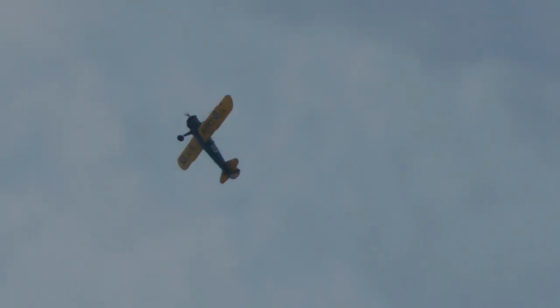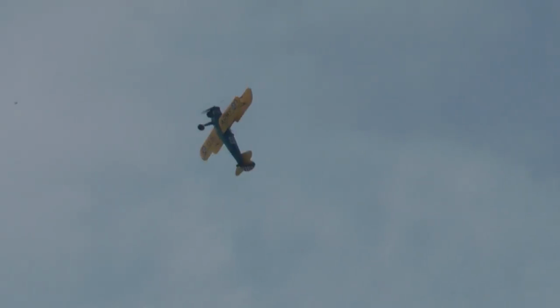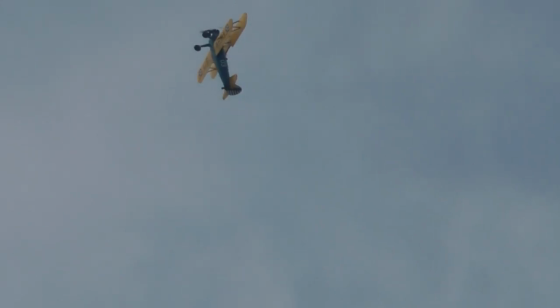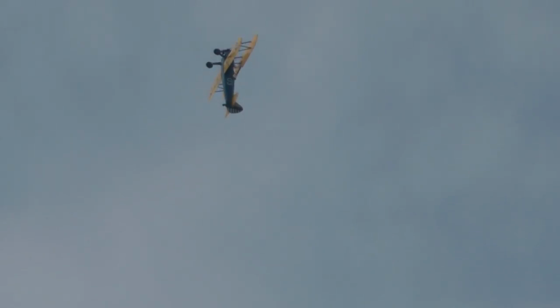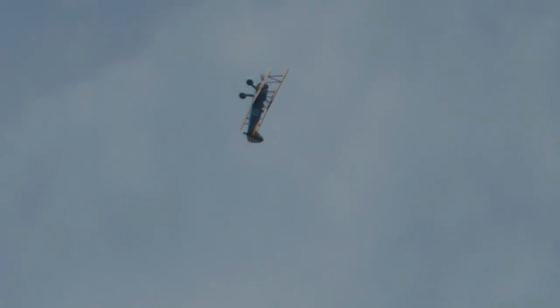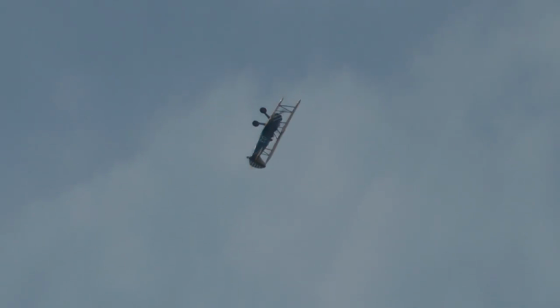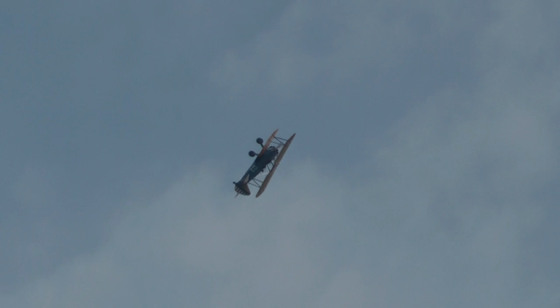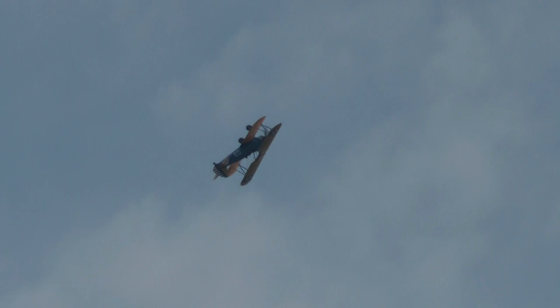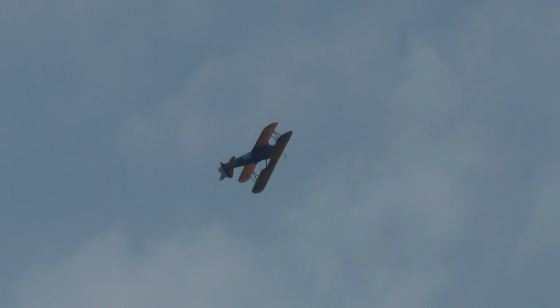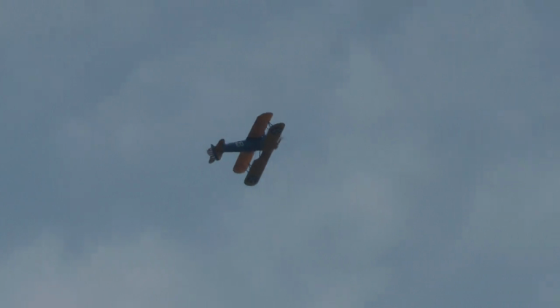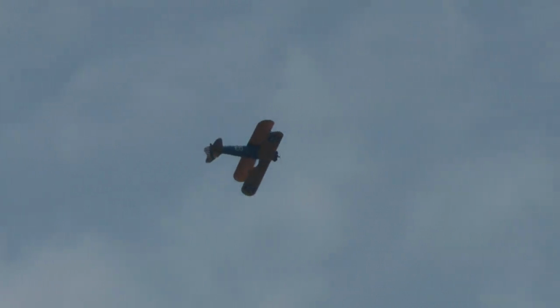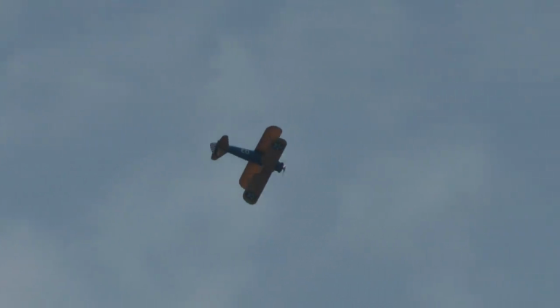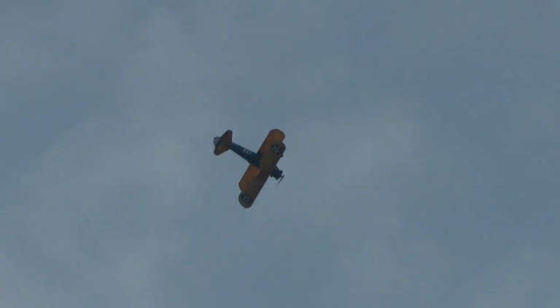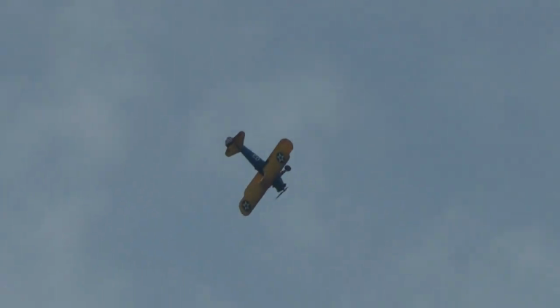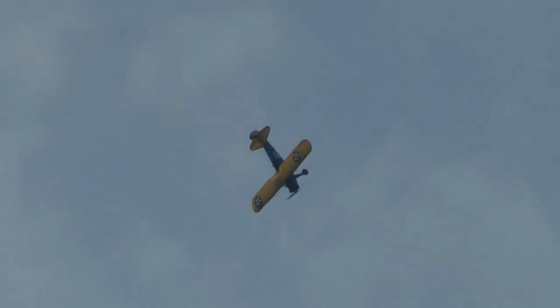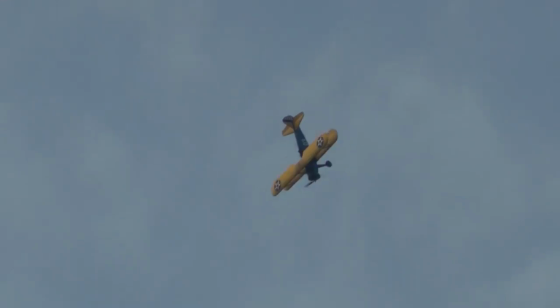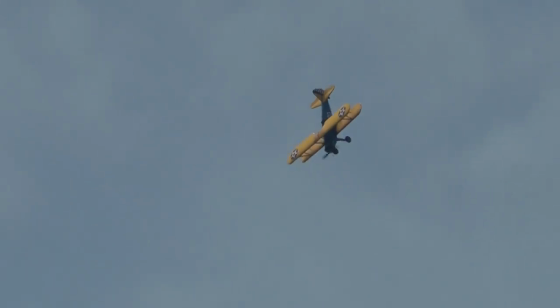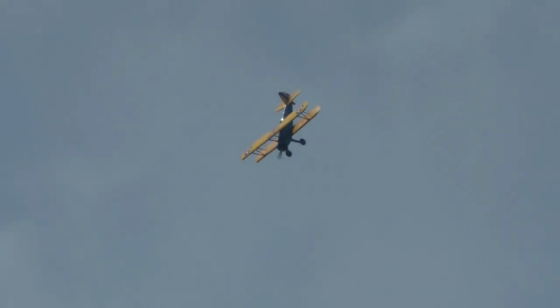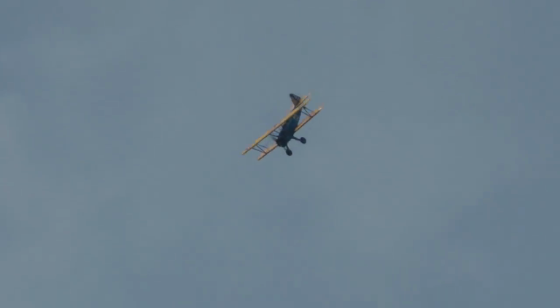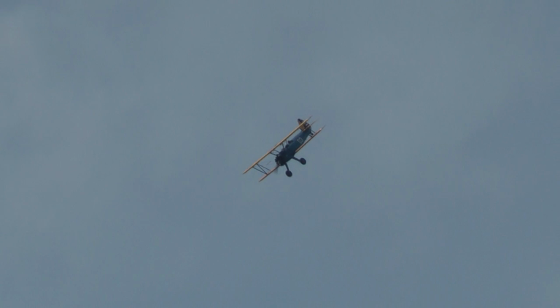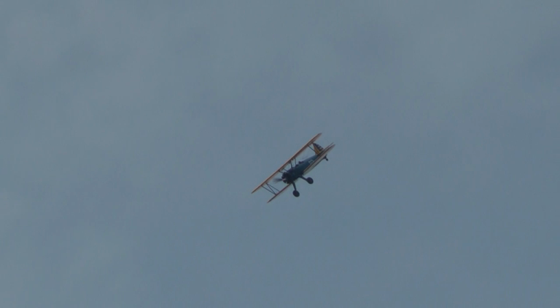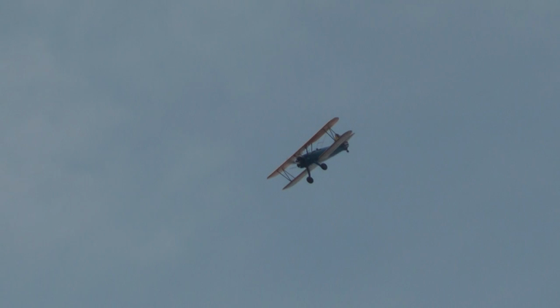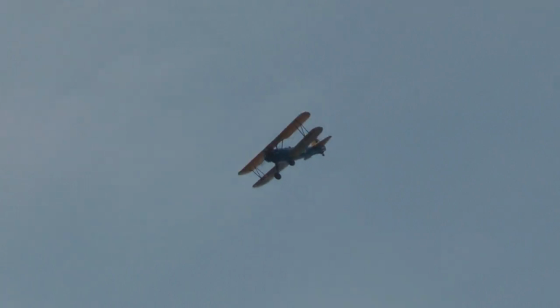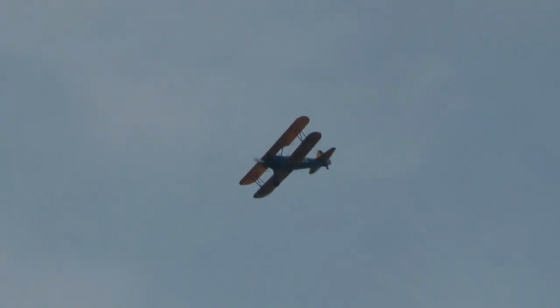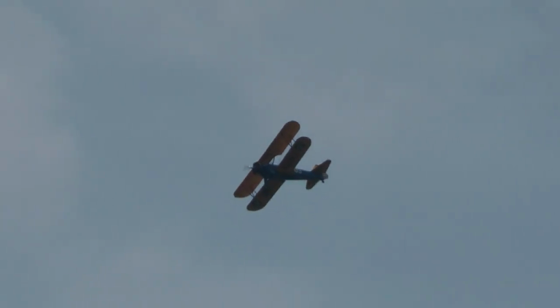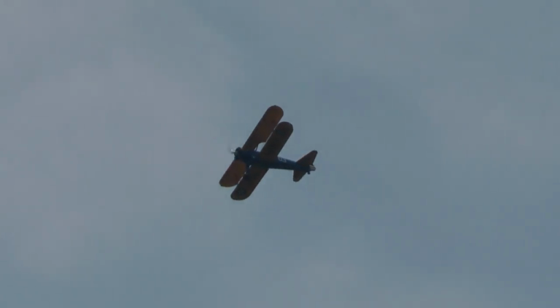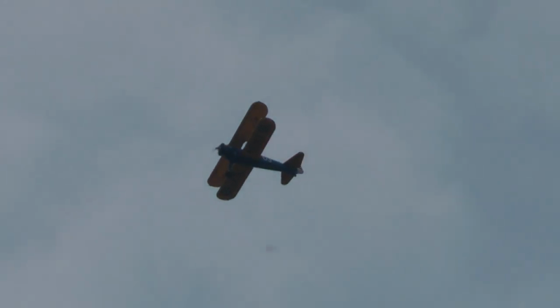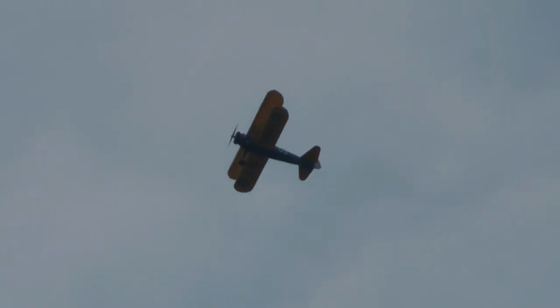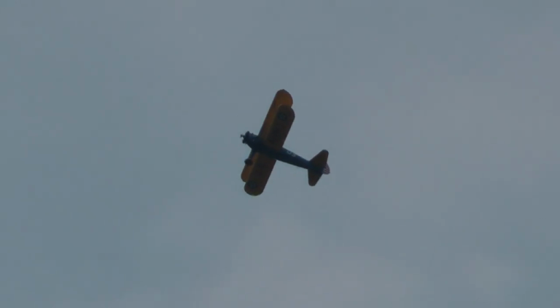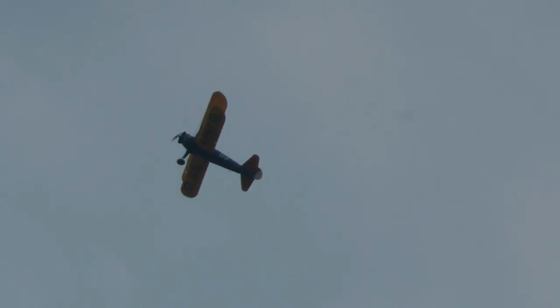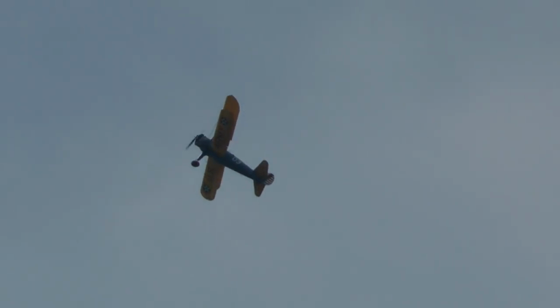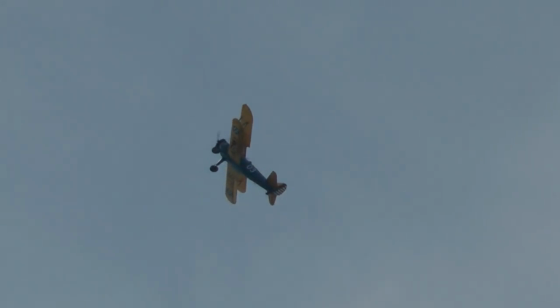Up and over the top we go in a barnstormer loop. All these maneuvers you will fly — not in the air show, but in the airplane after the show.